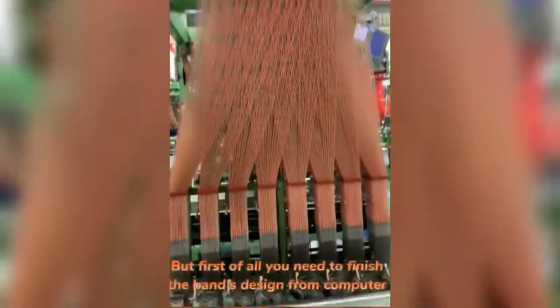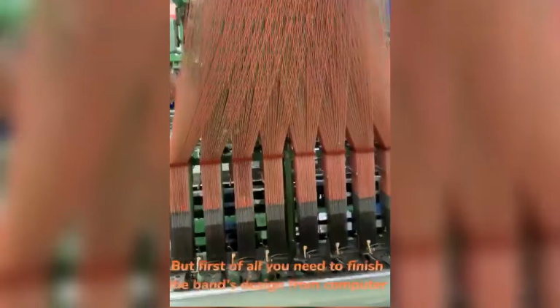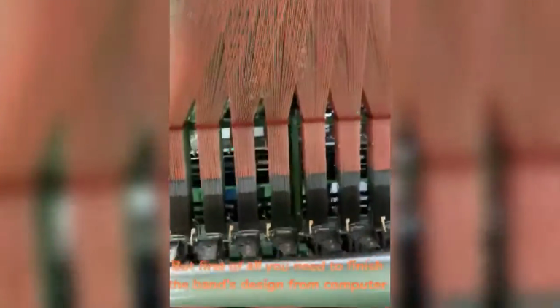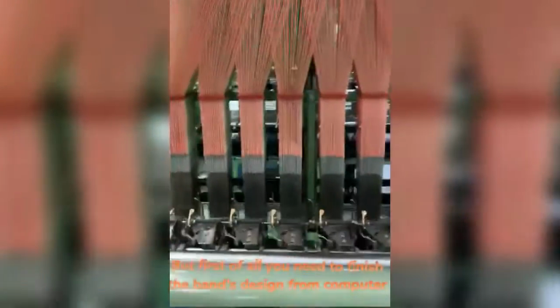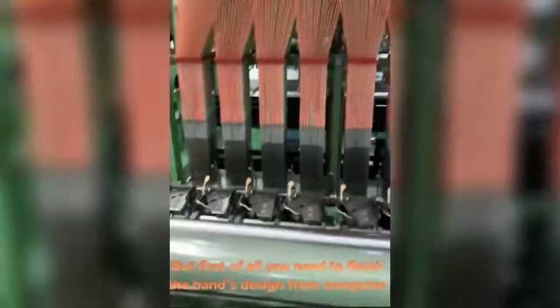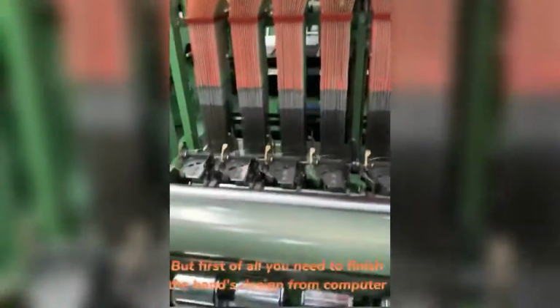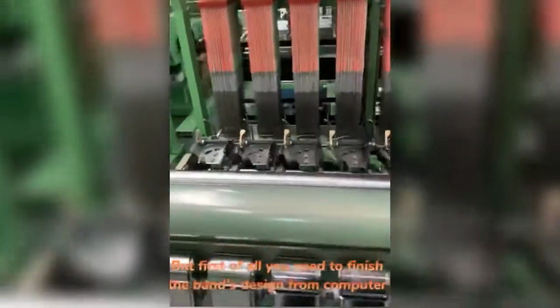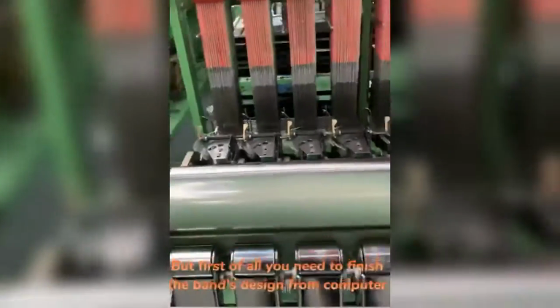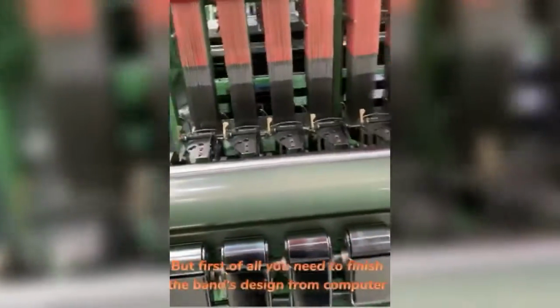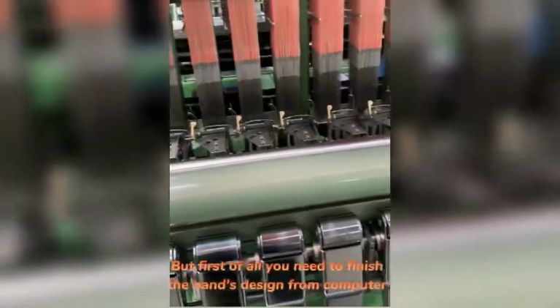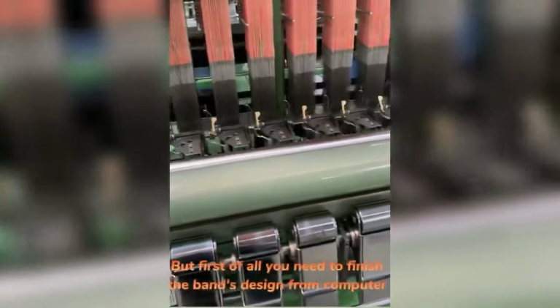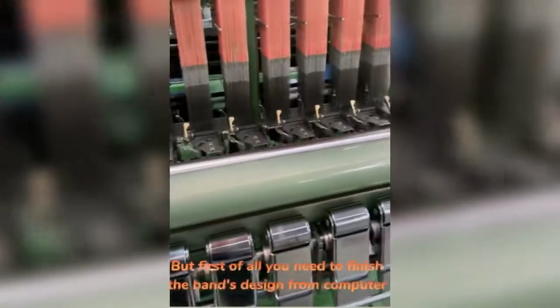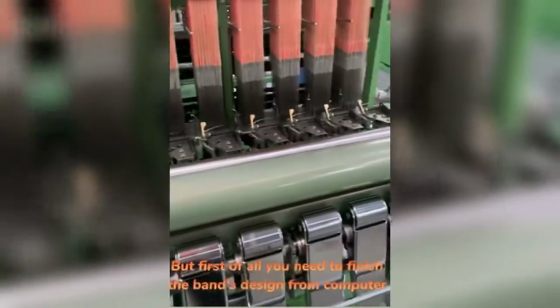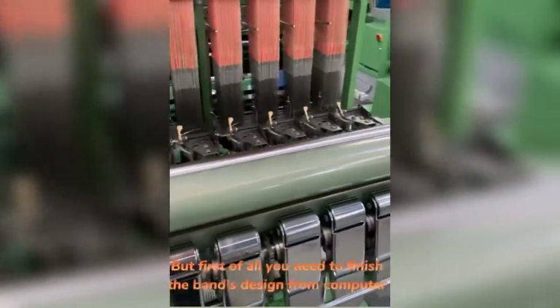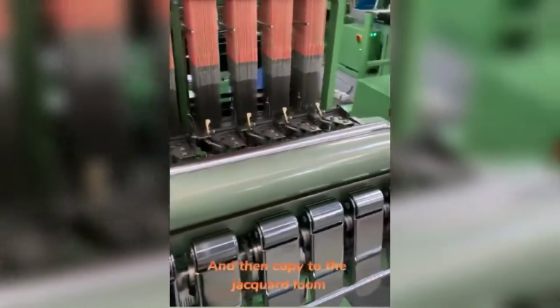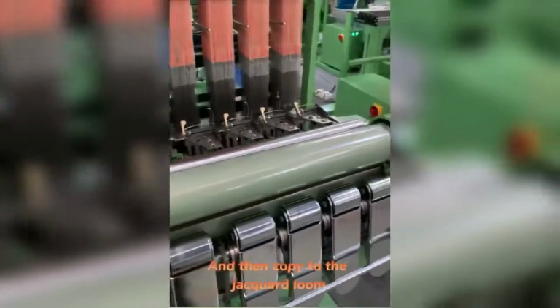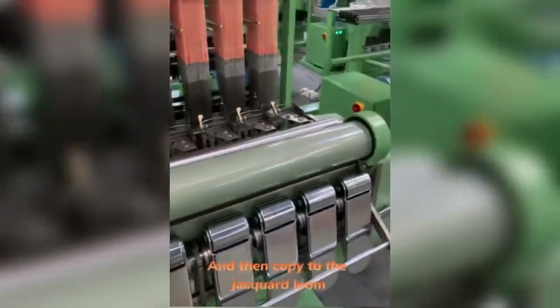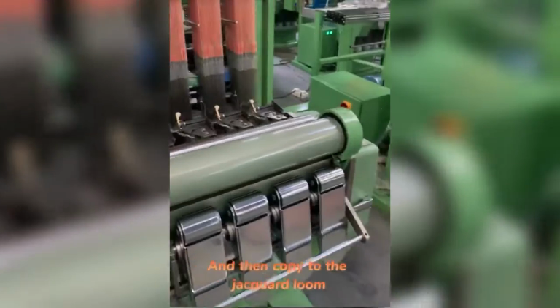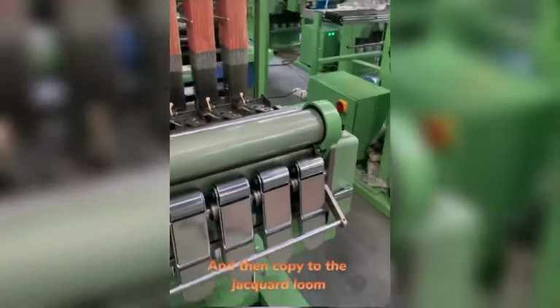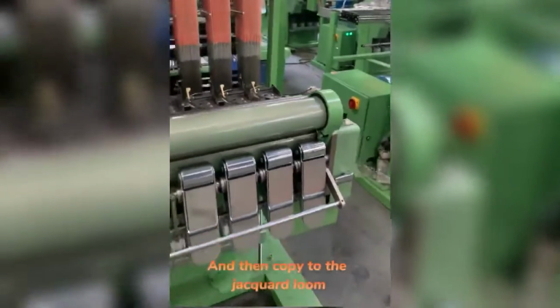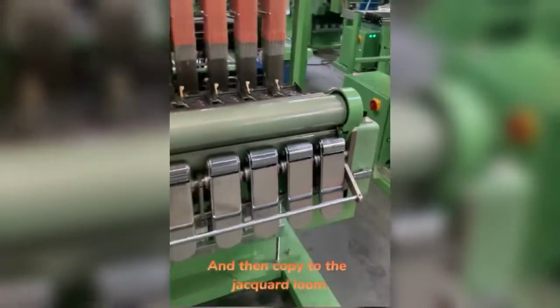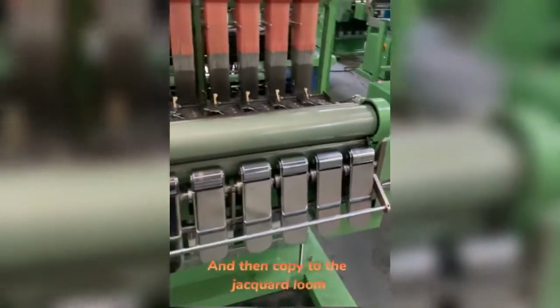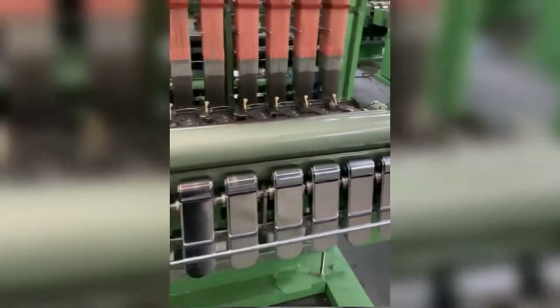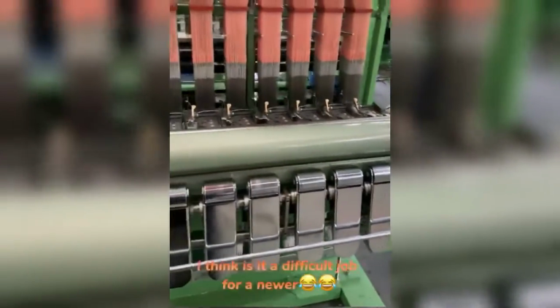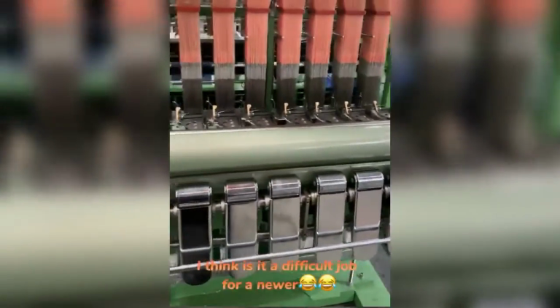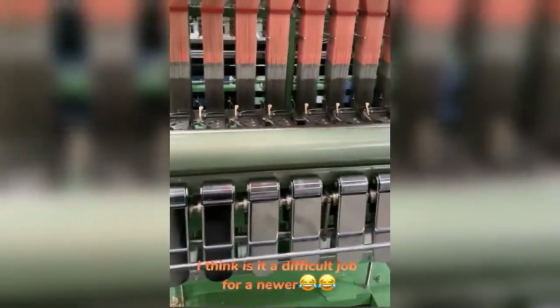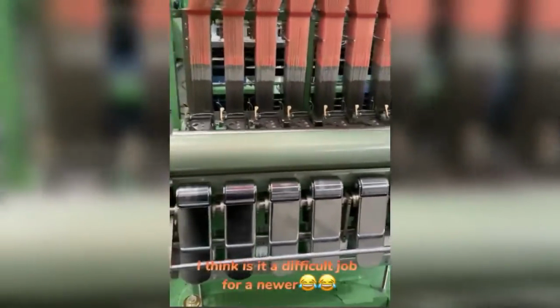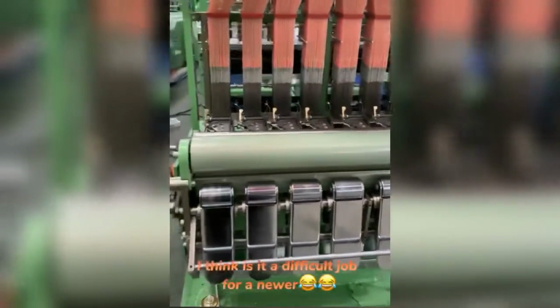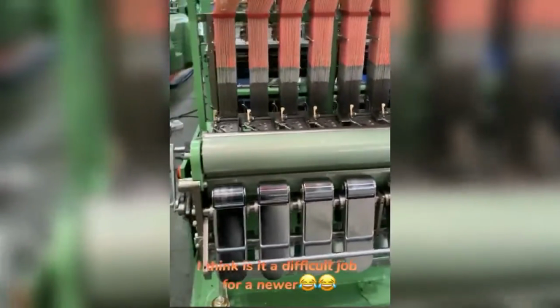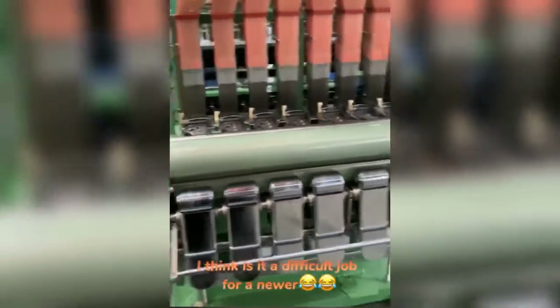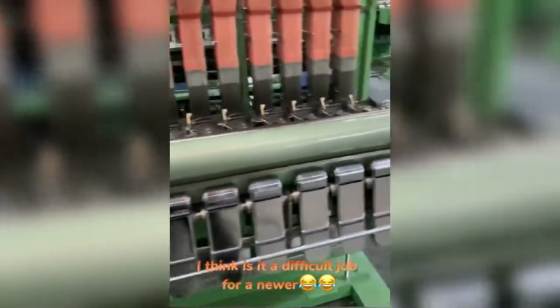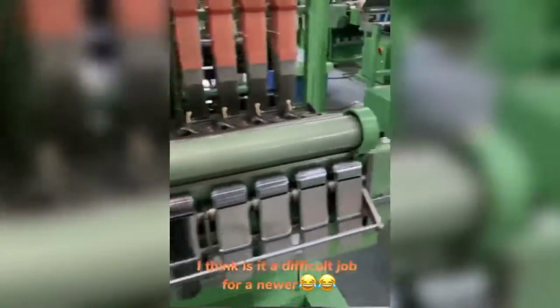But first of all, you need to finish the band's design on the computer and then copy to the Drakkar room. I think it is a difficult job for the viewer.